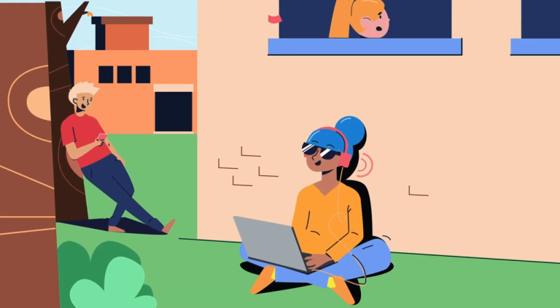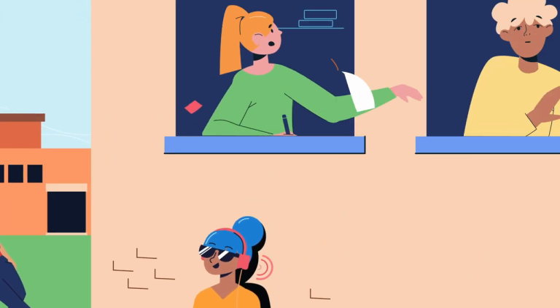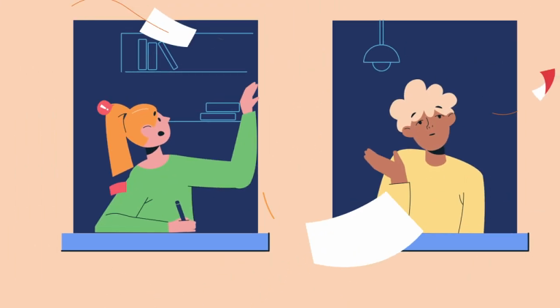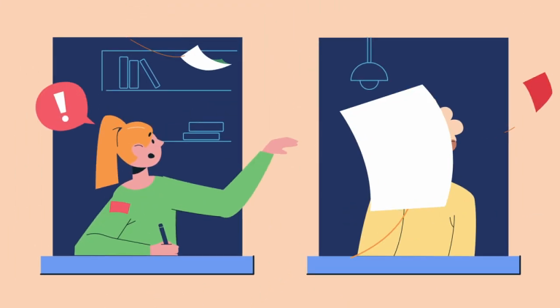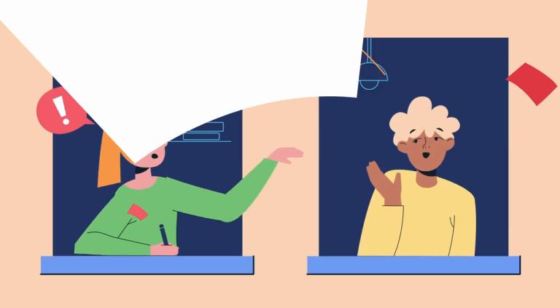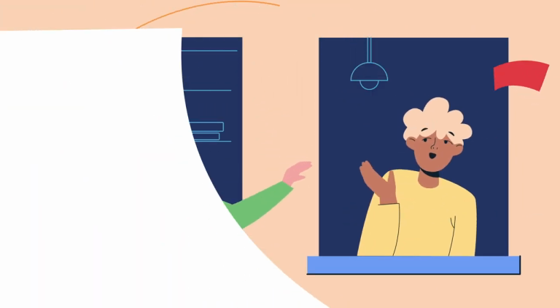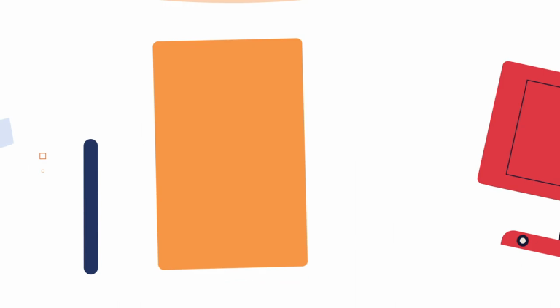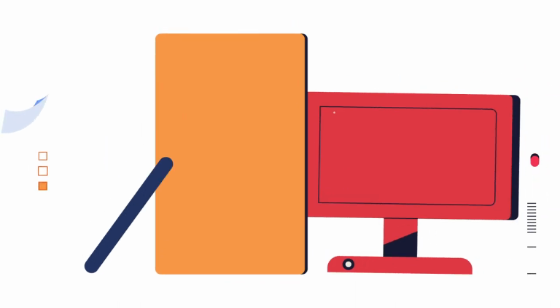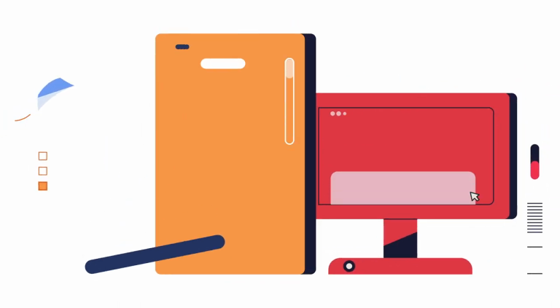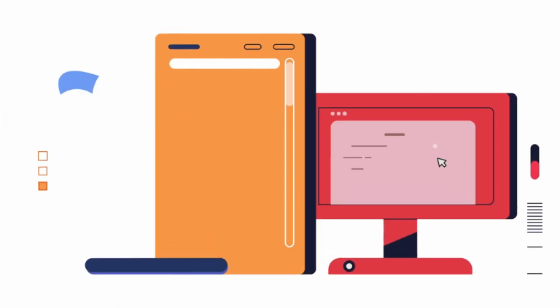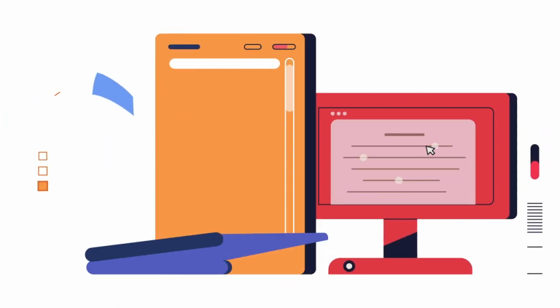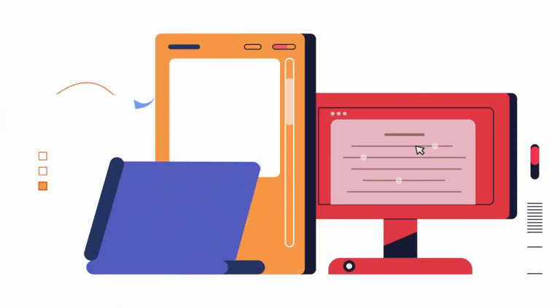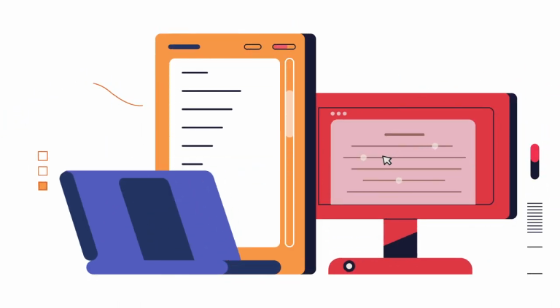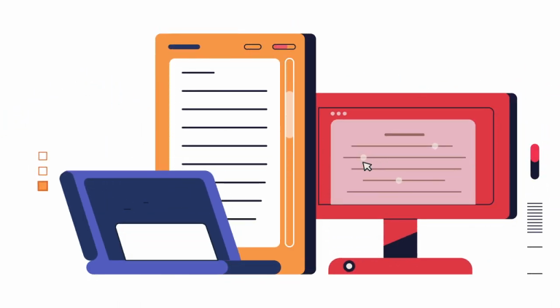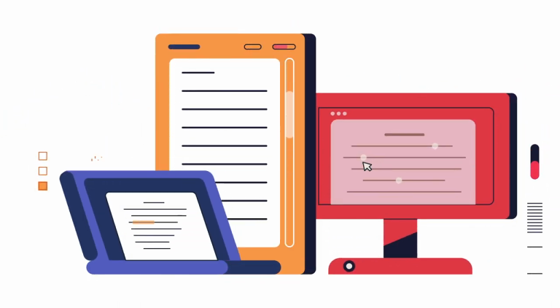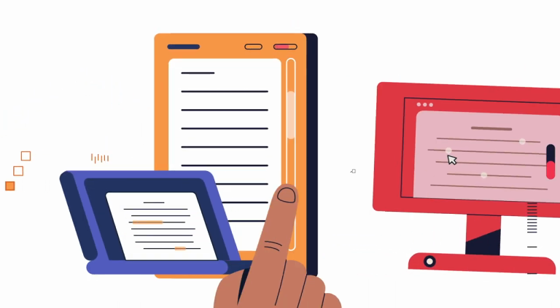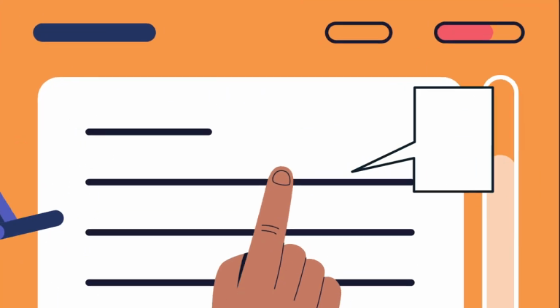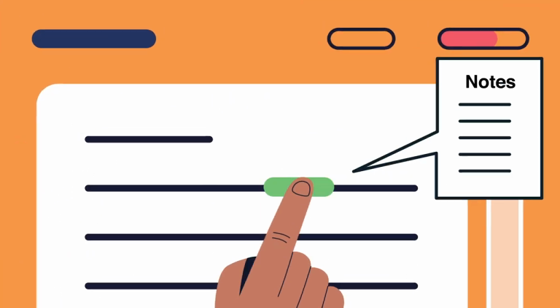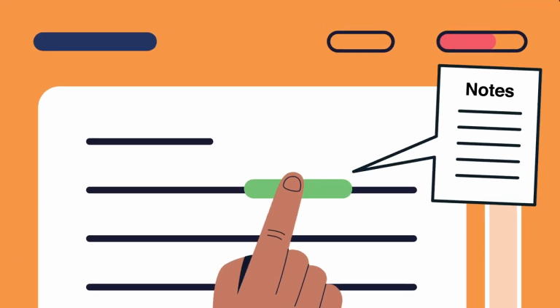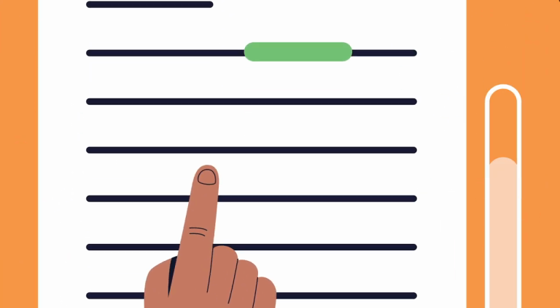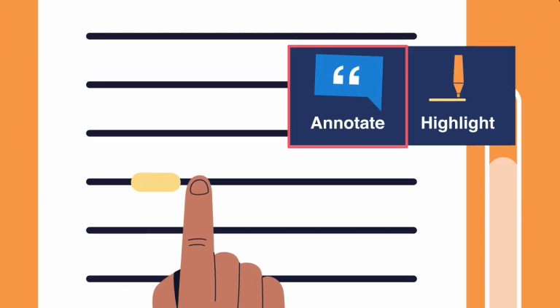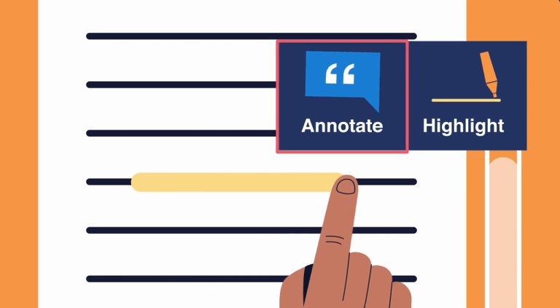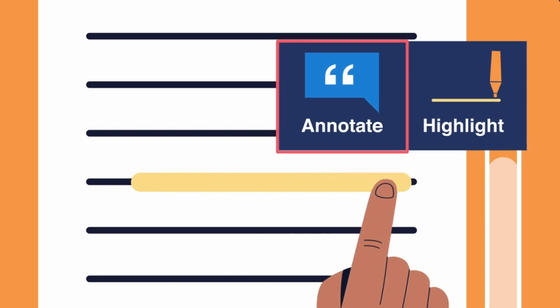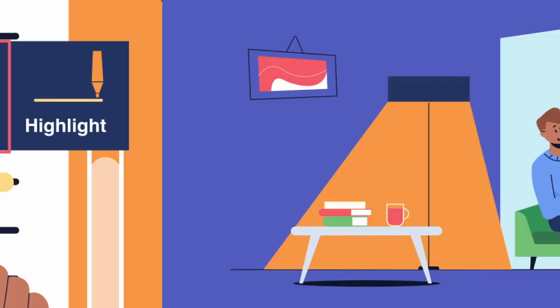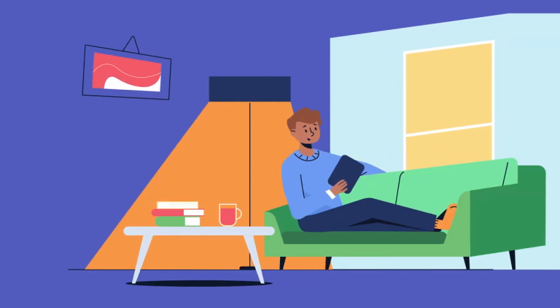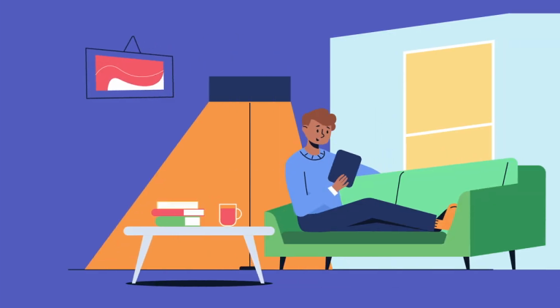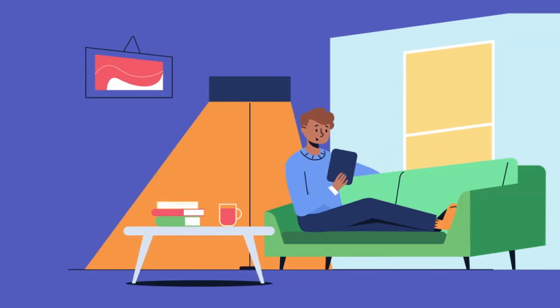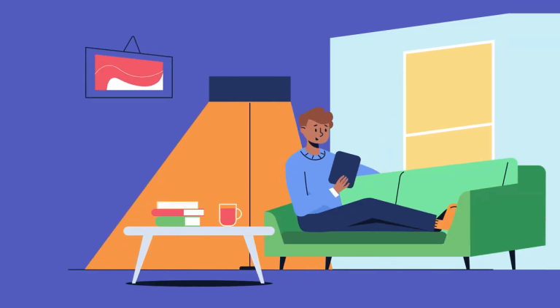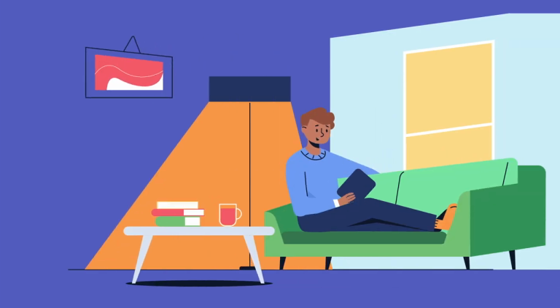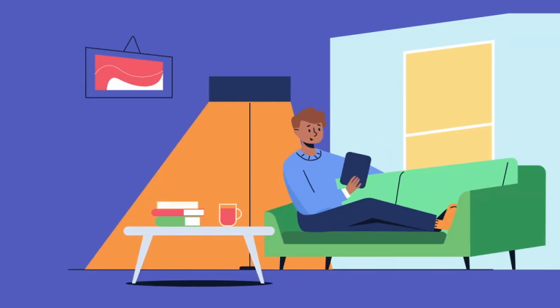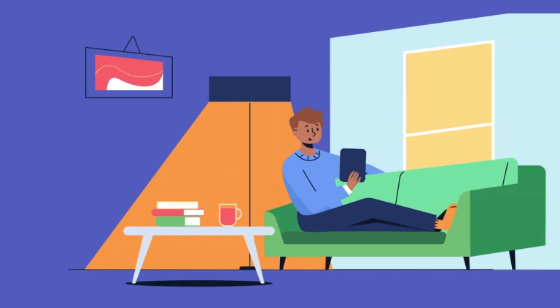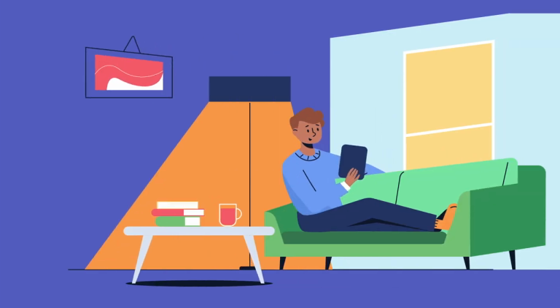Foxit transforms learning for students. Take paper-based learning into the digital world. Create and edit notes, highlight and annotate e-books, and study smarter and faster from any device, anywhere.